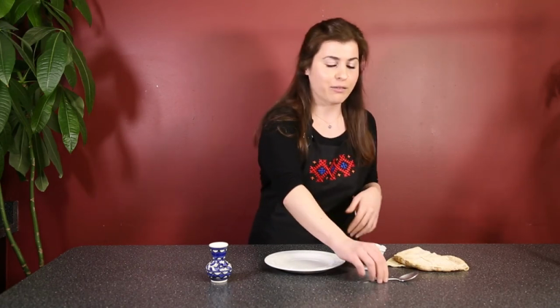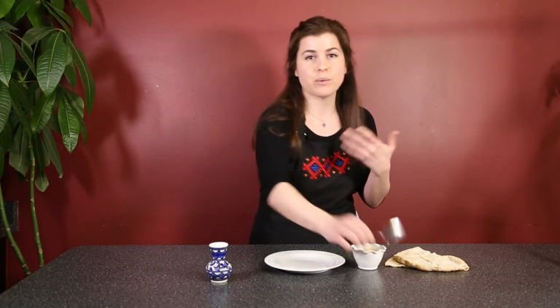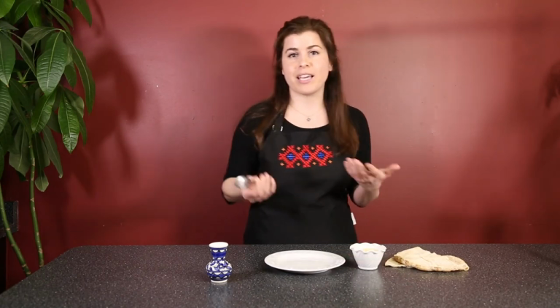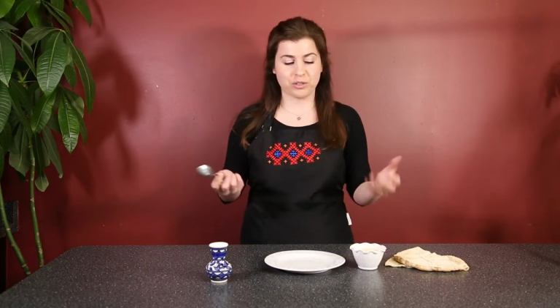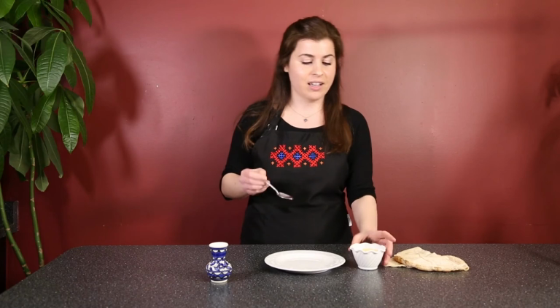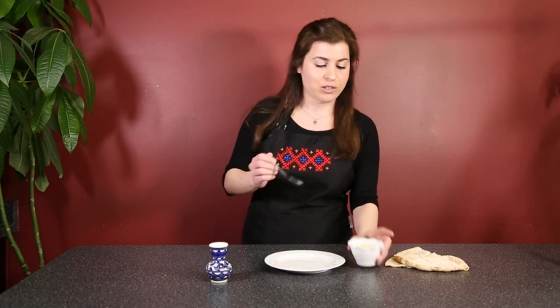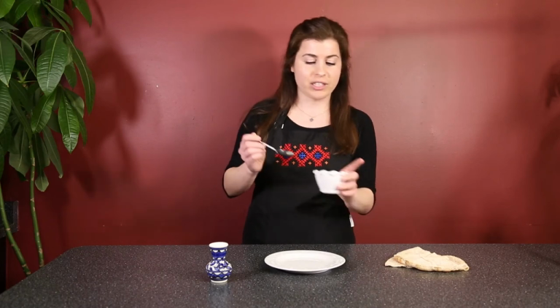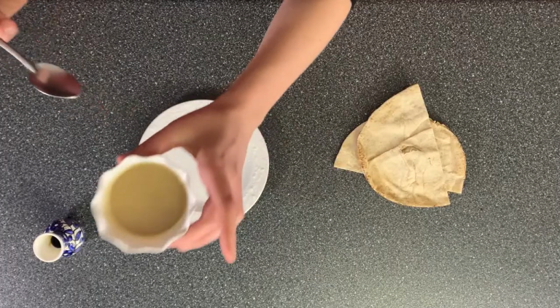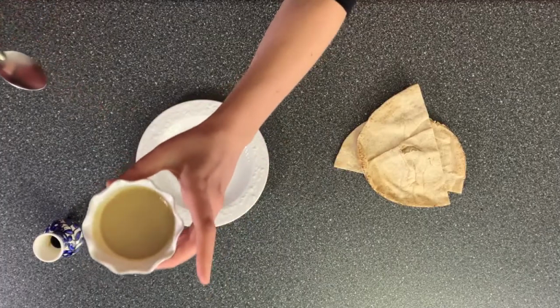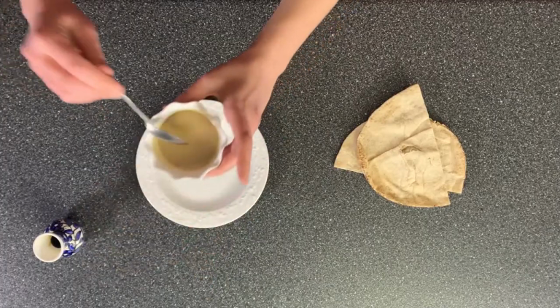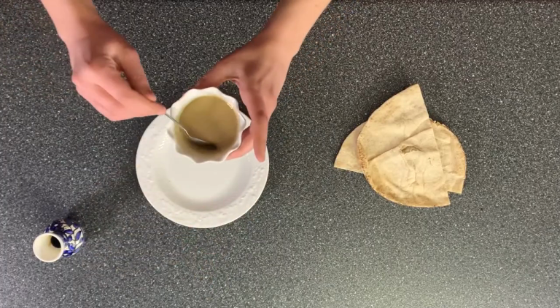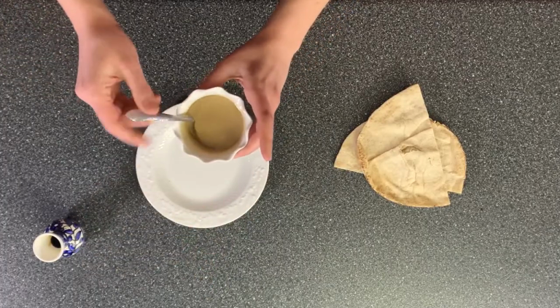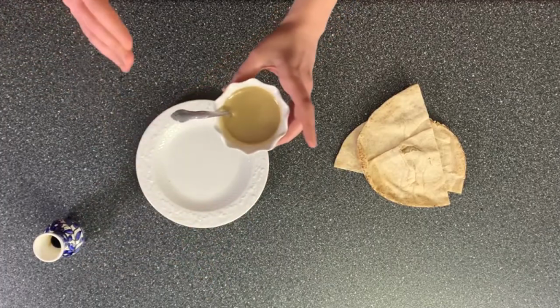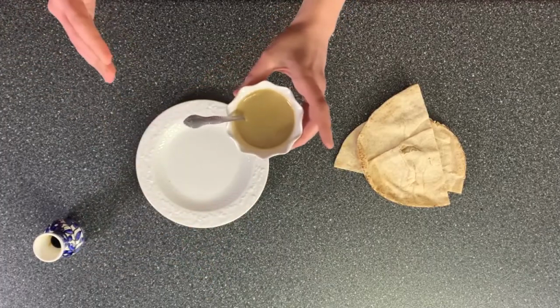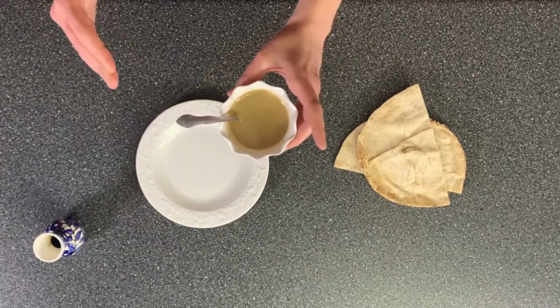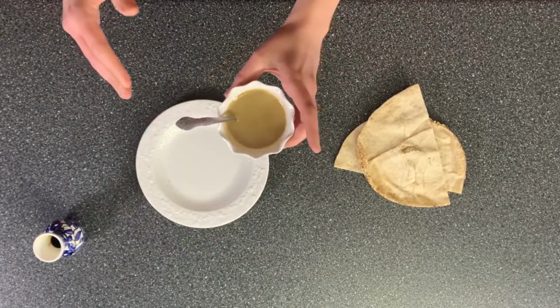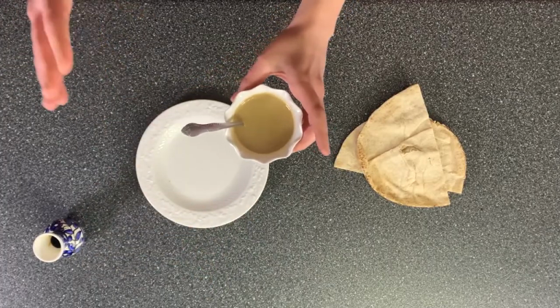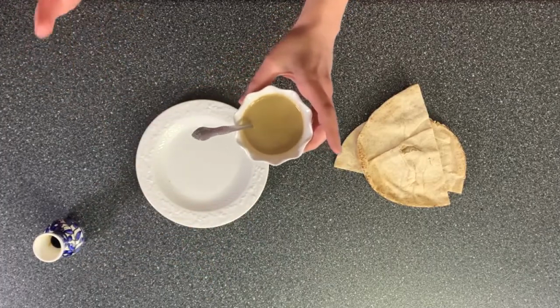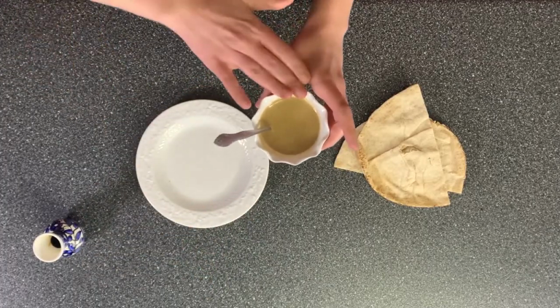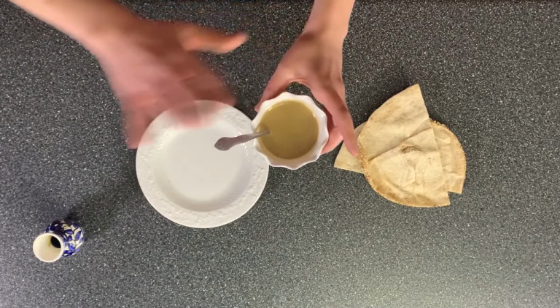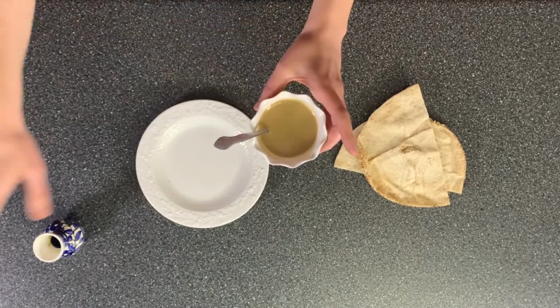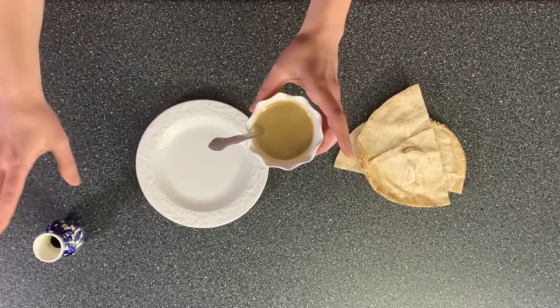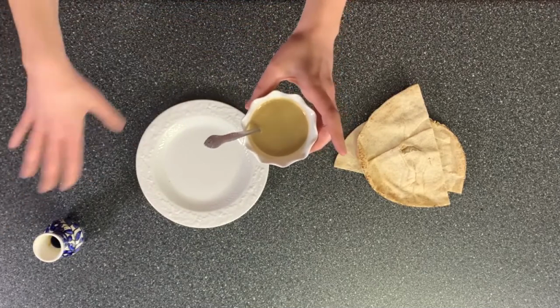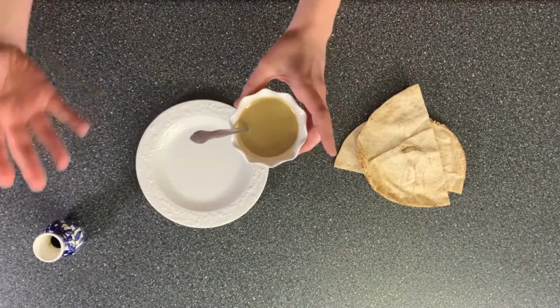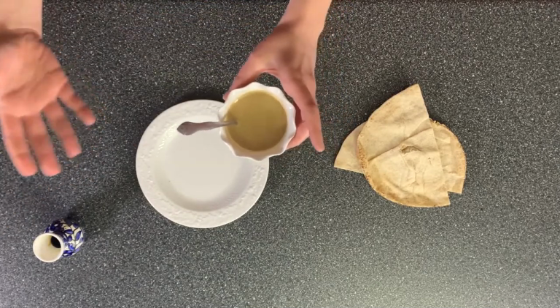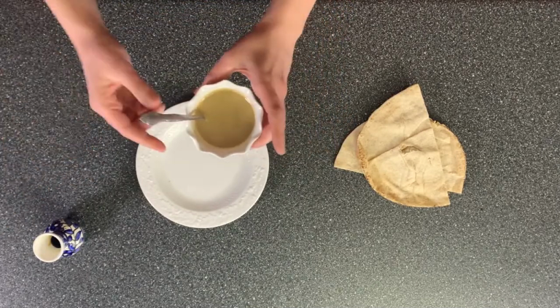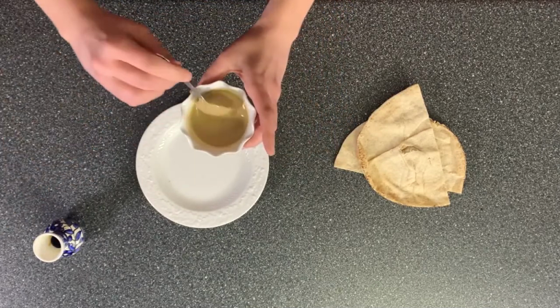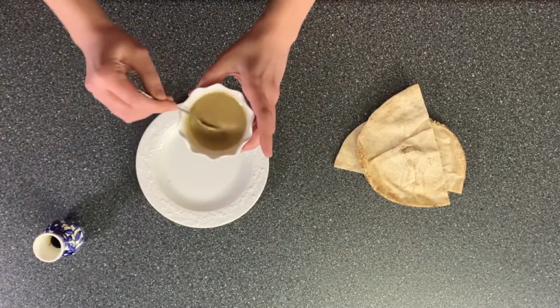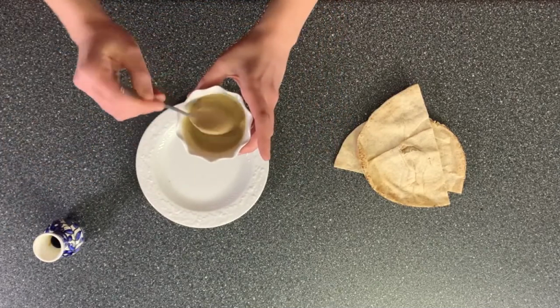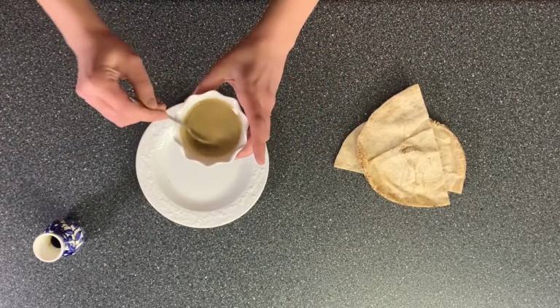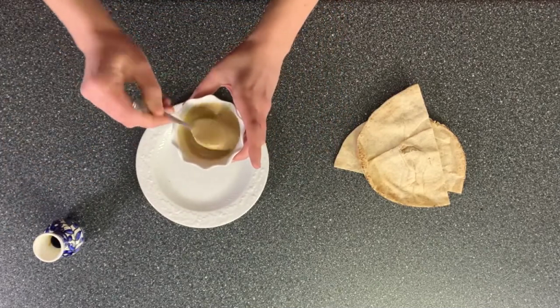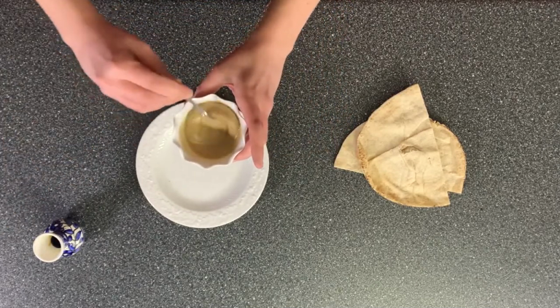For us it was a weekend treat. You're going to start with good quality tahini, and you essentially always want to keep it two parts tahini to one part molasses — you can of course adjust that depending on your own taste and preference.